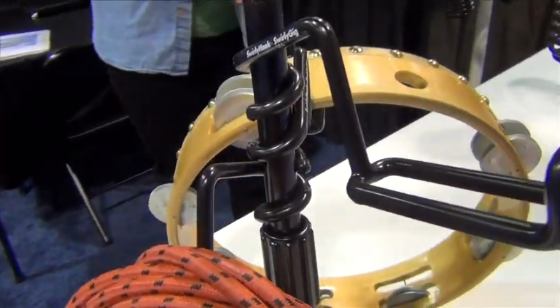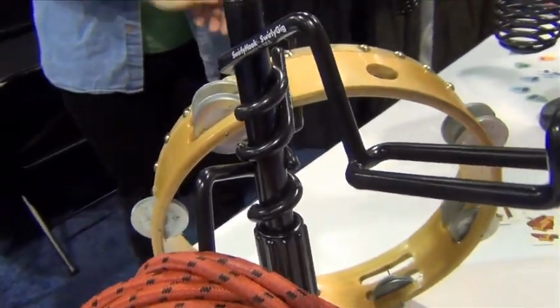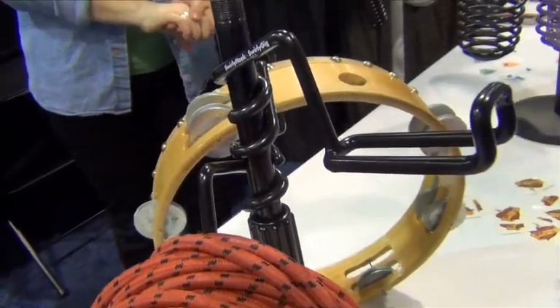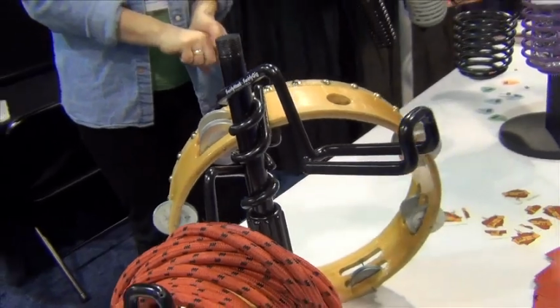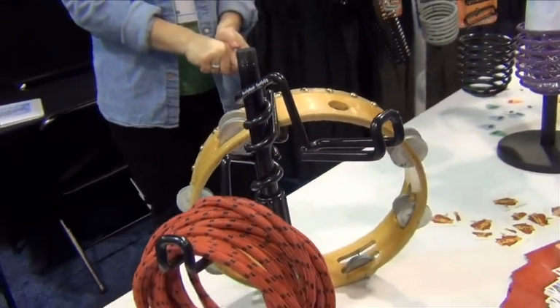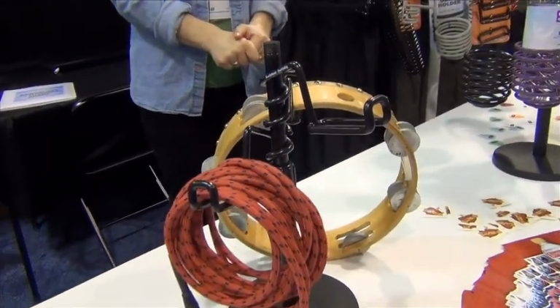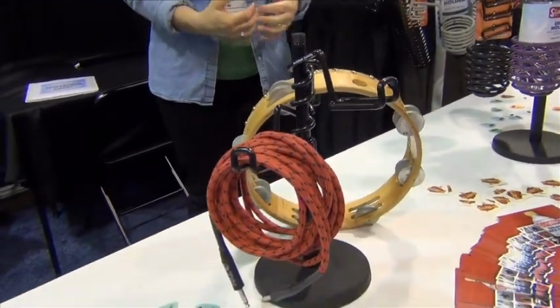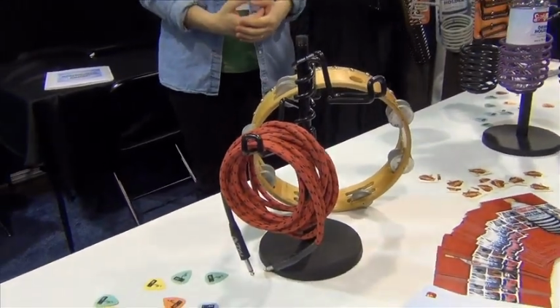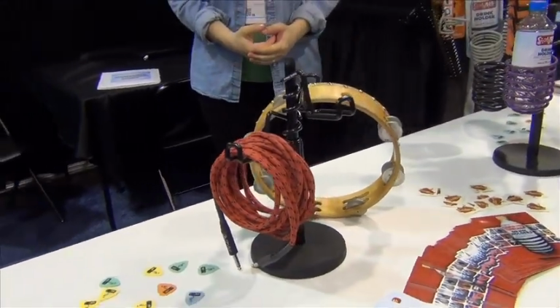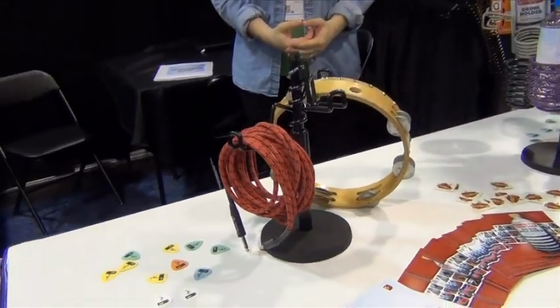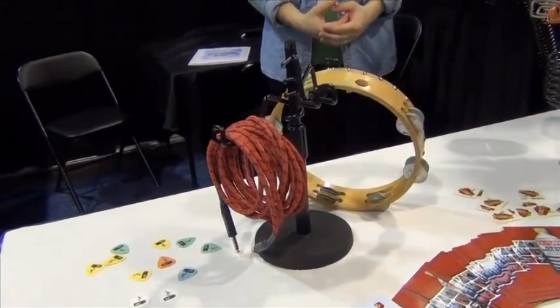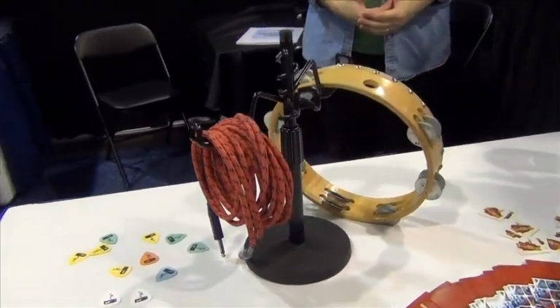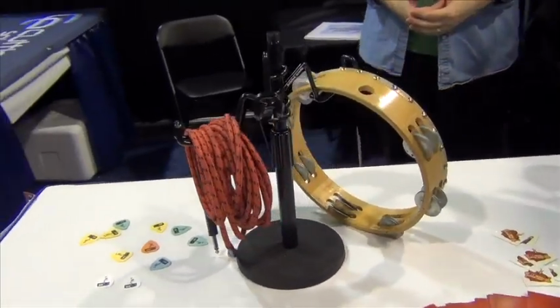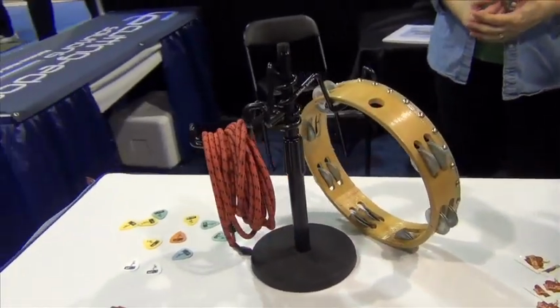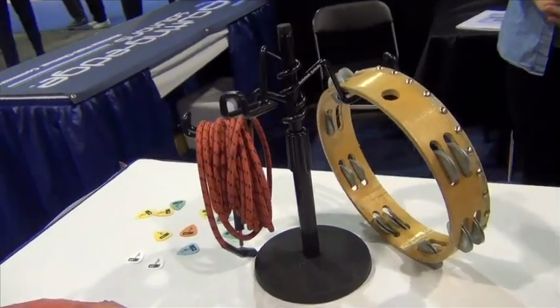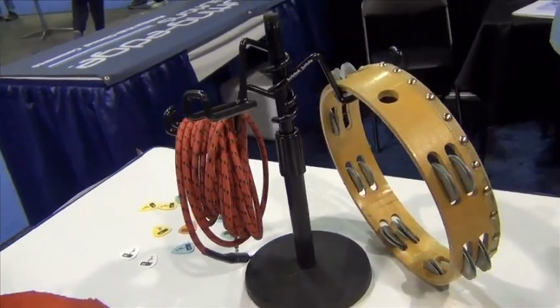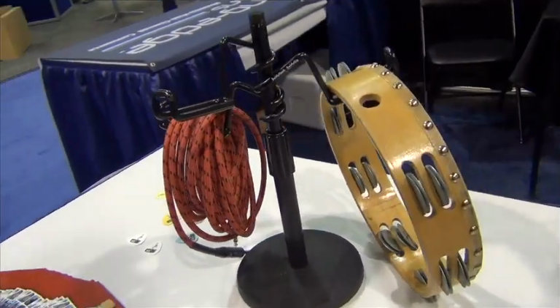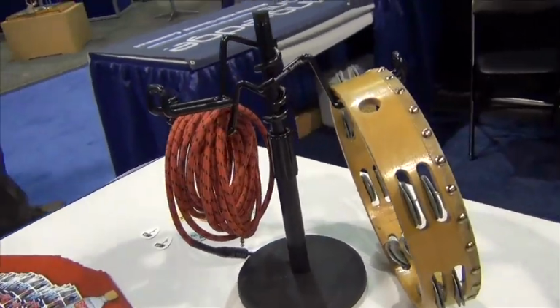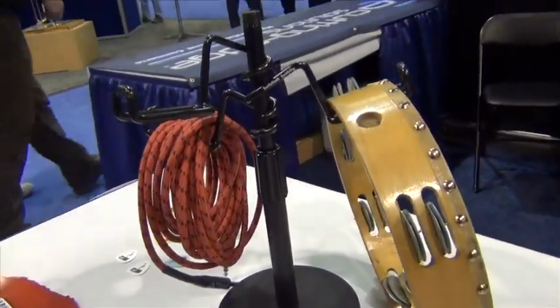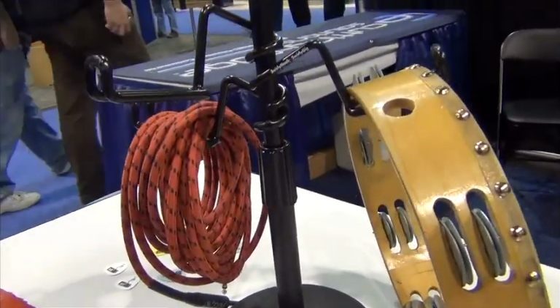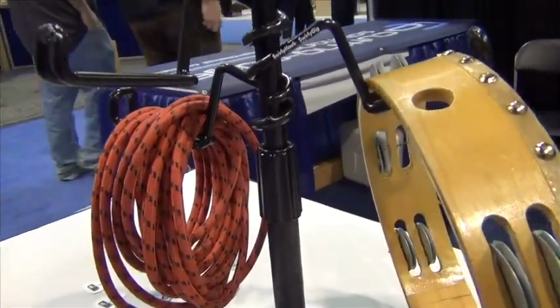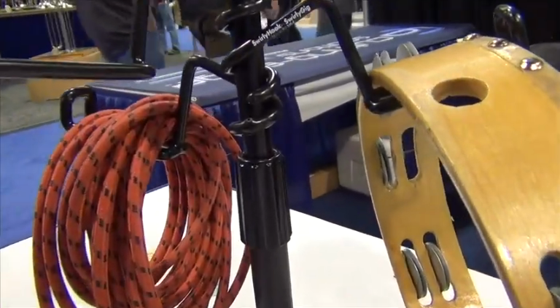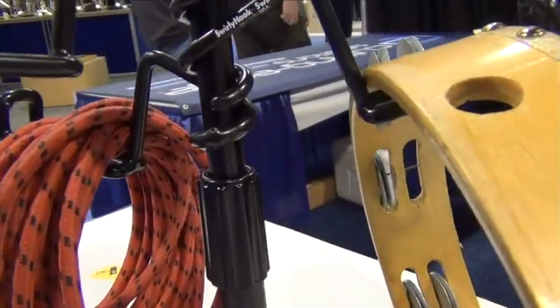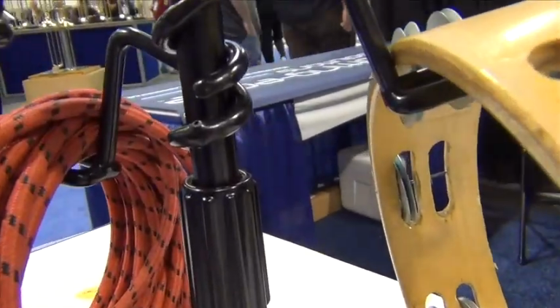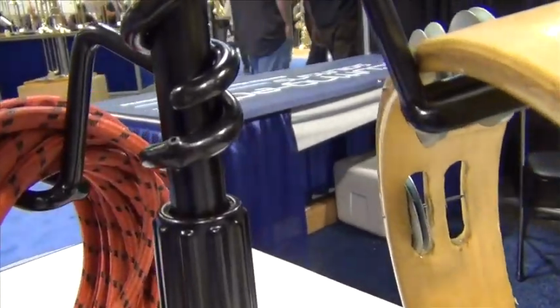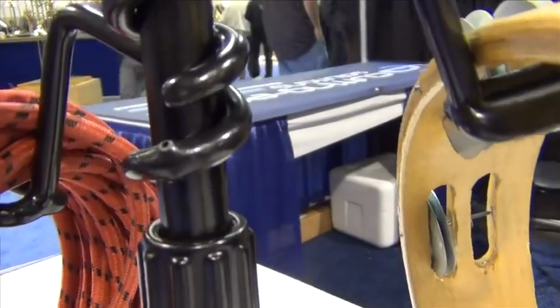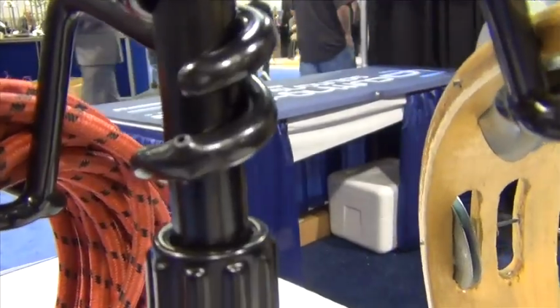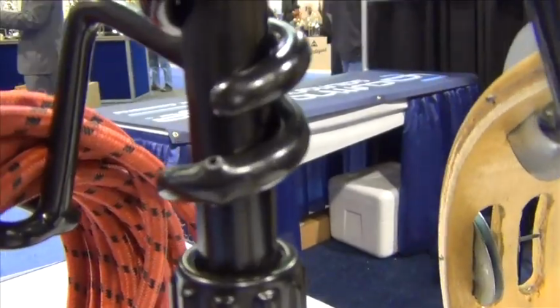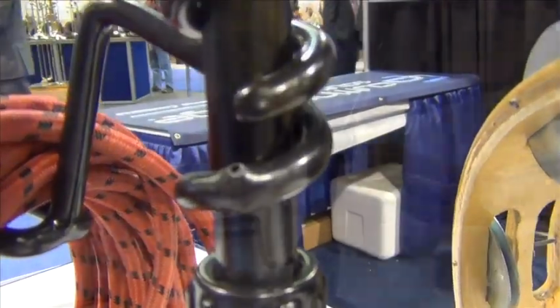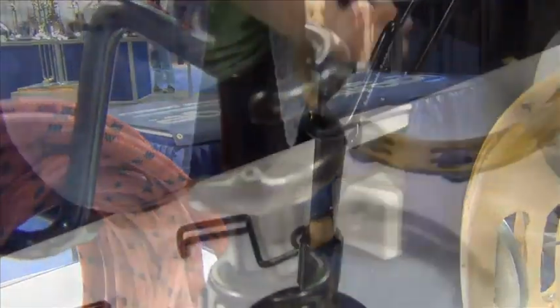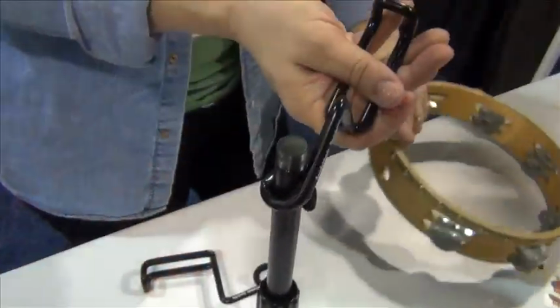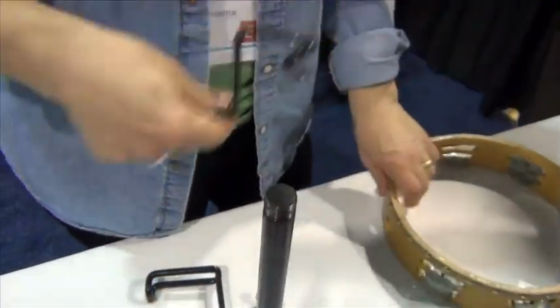Turns out, live performers quickly adopted the original Swirly Gig drink holder, making it a ubiquitous sight on stages all over the world. As the popularity grew through word of mouth, additional music industry products came along like those you see here.